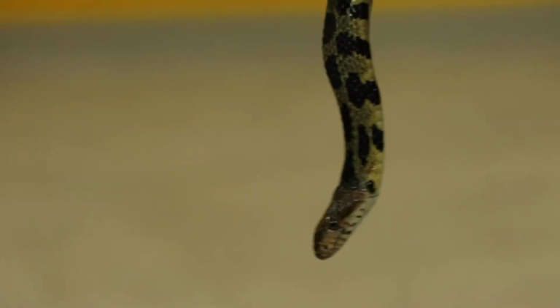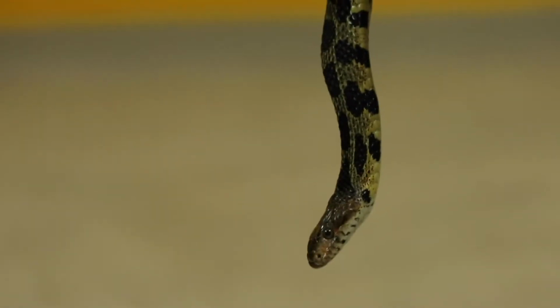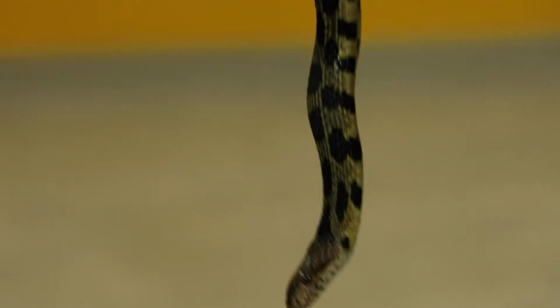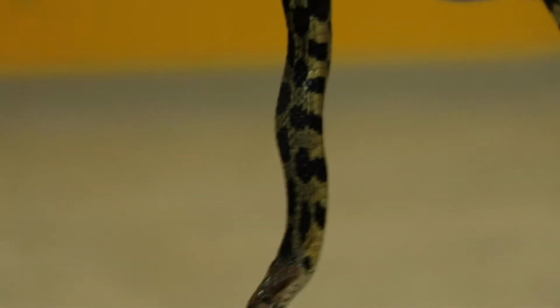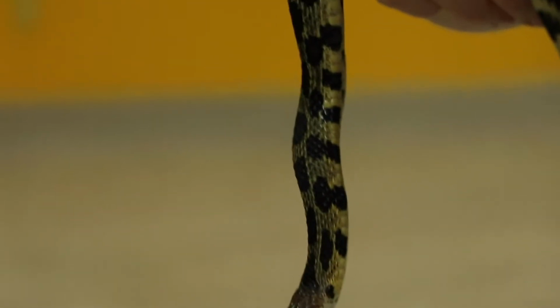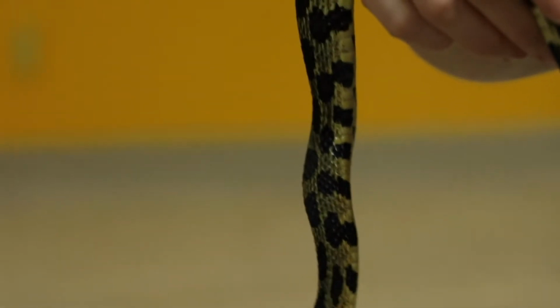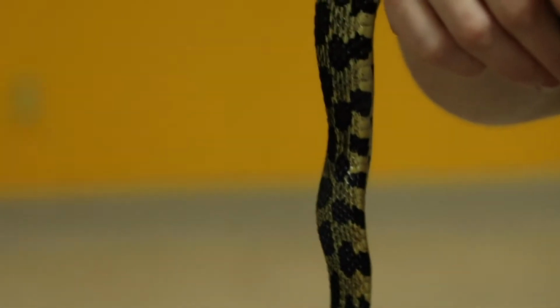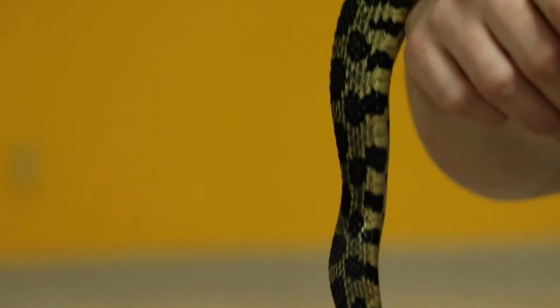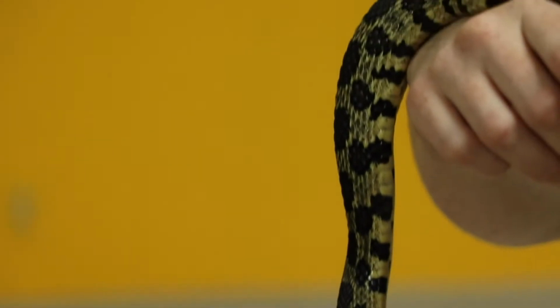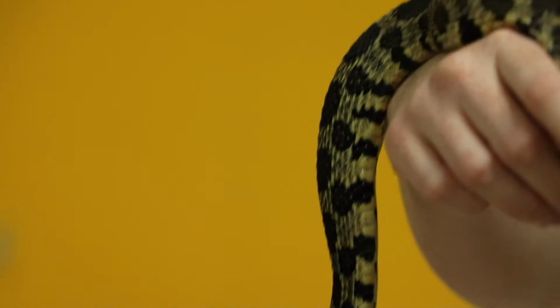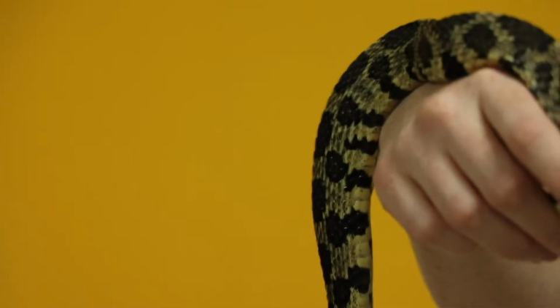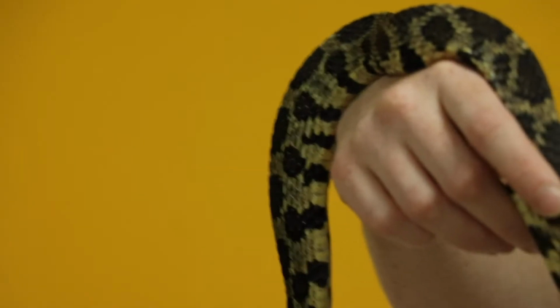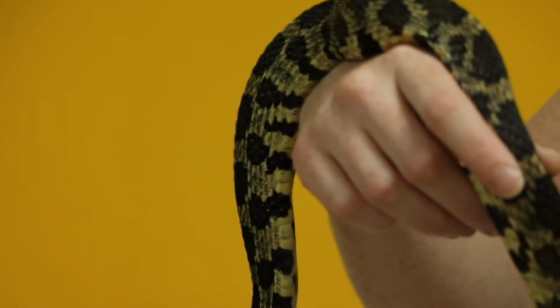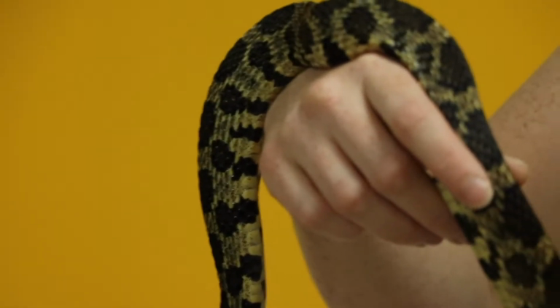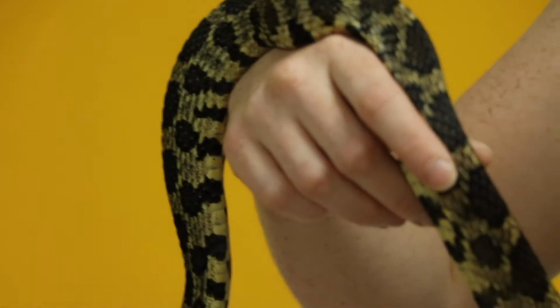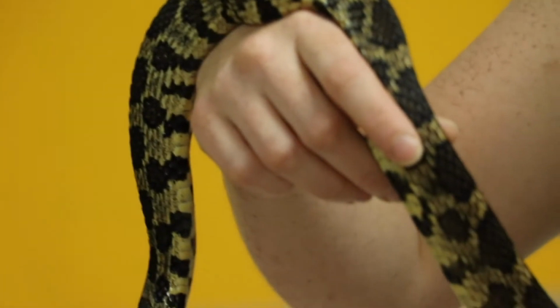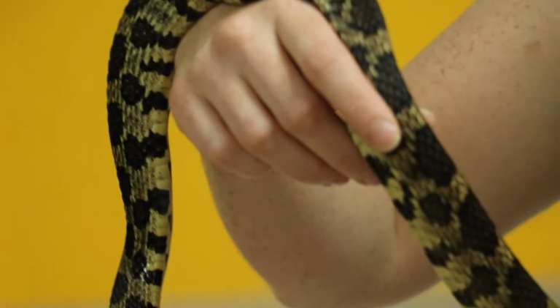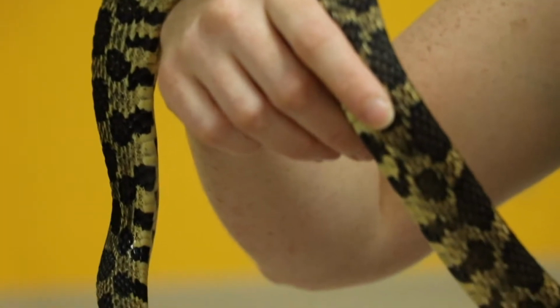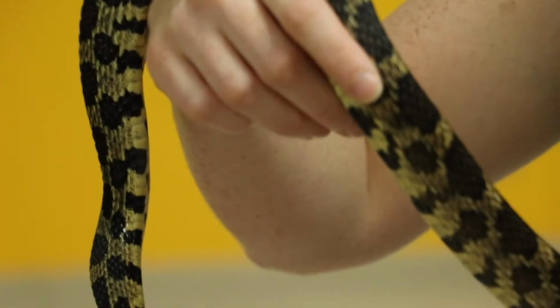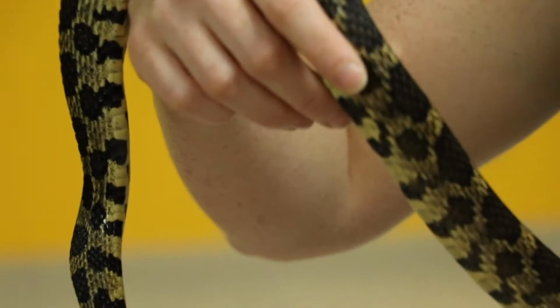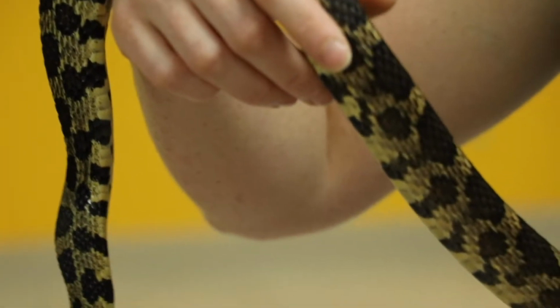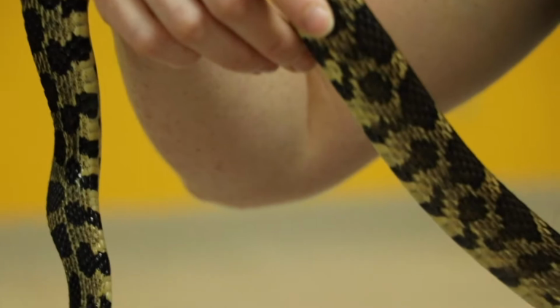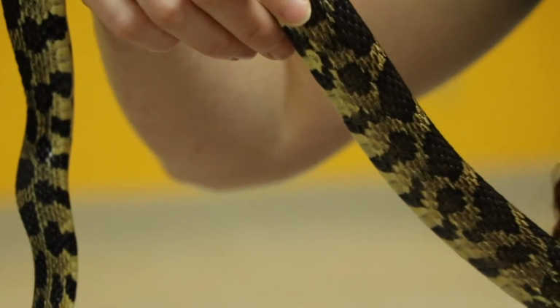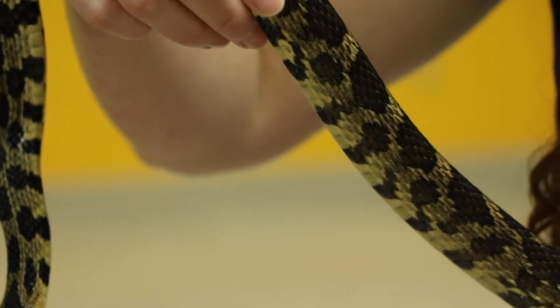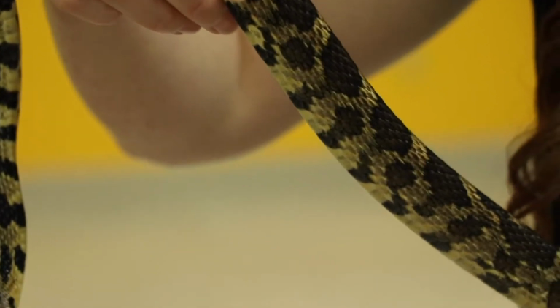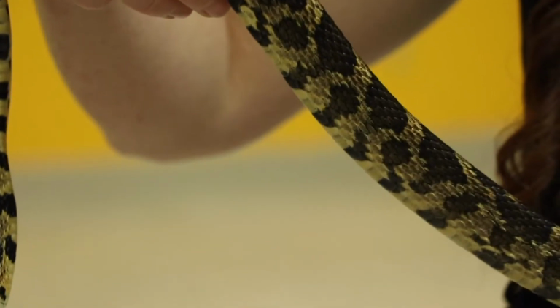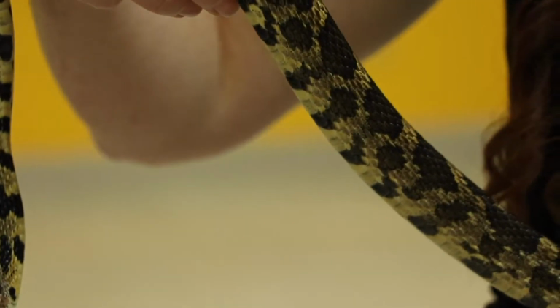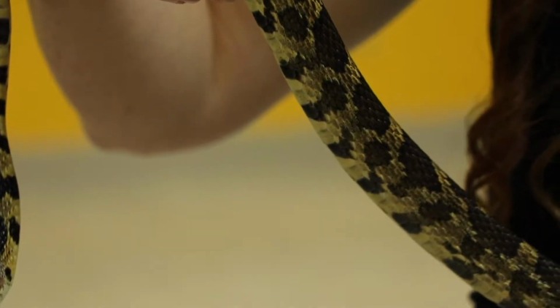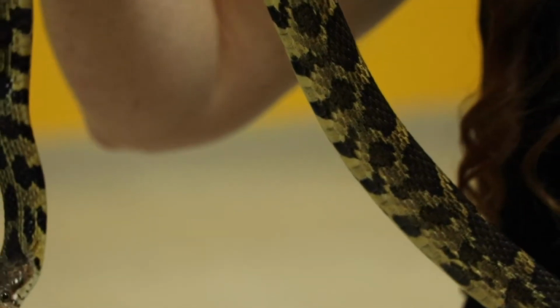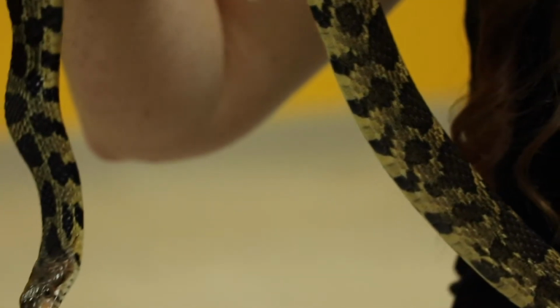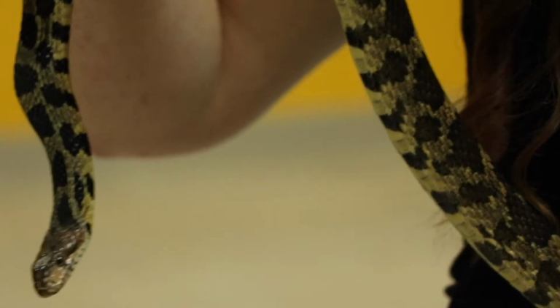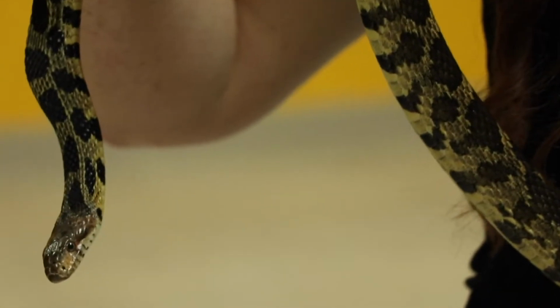What does a fox snake look for in a habitat? Where would you probably find one if you were out looking for fox snakes? You'll see fox snakes like Hershey in prairies and grasslands. You'll also find them in farm fields and edges of woodlands.